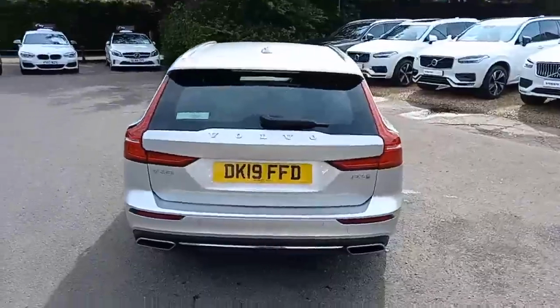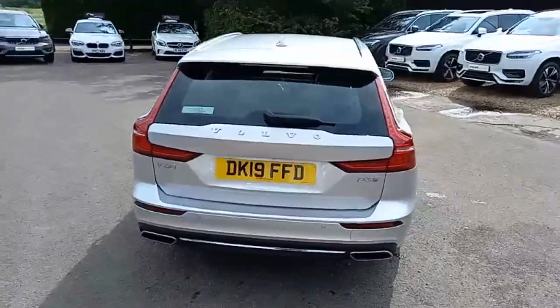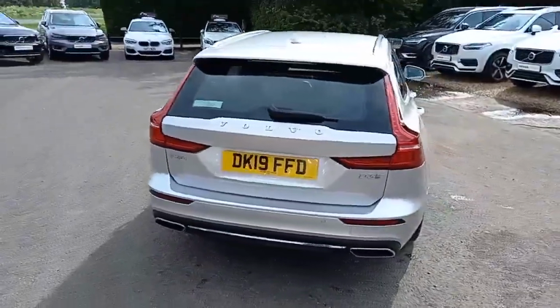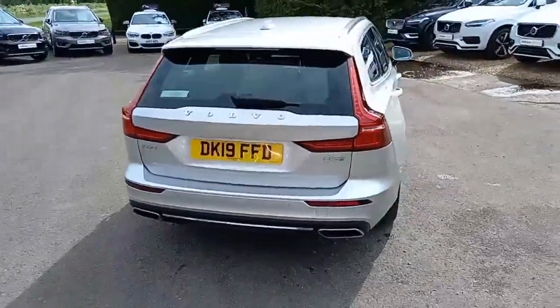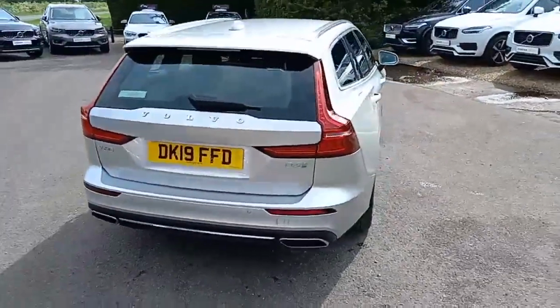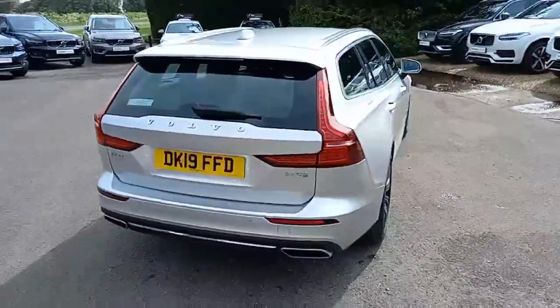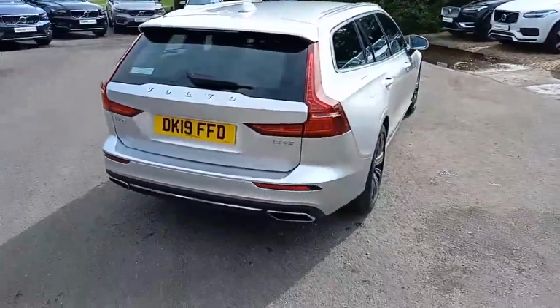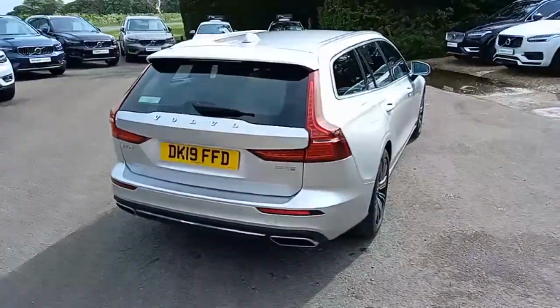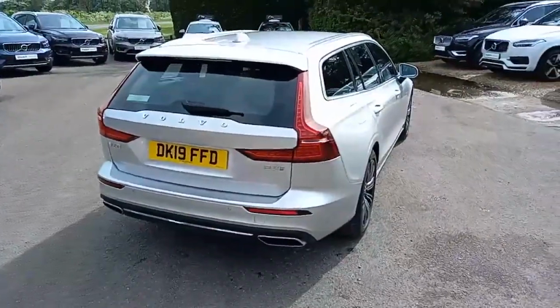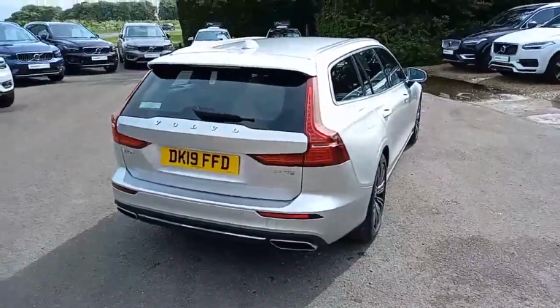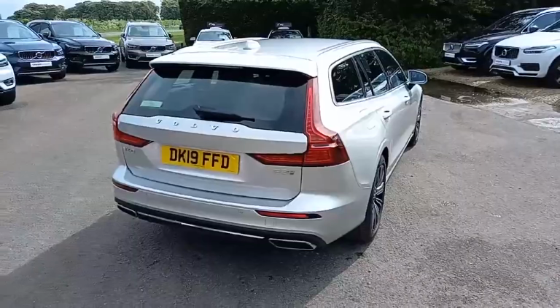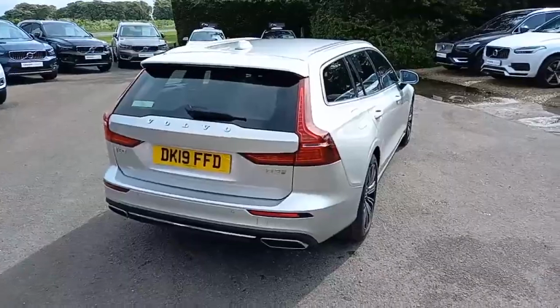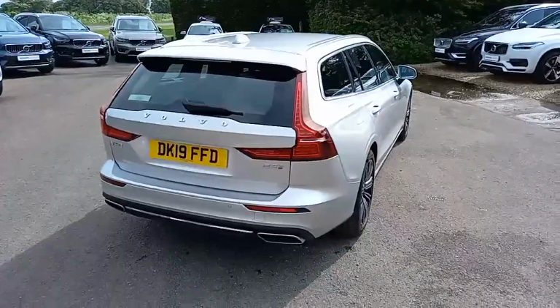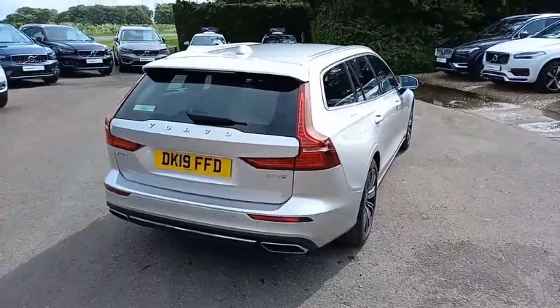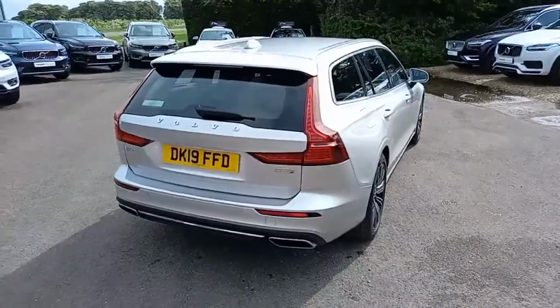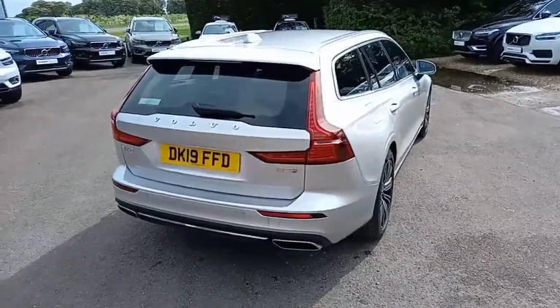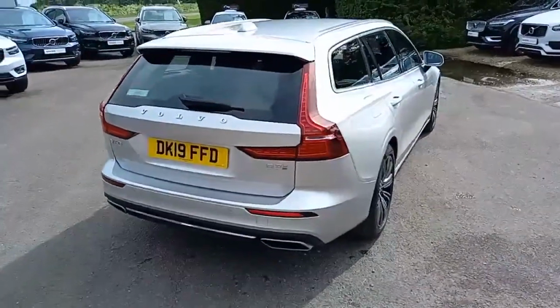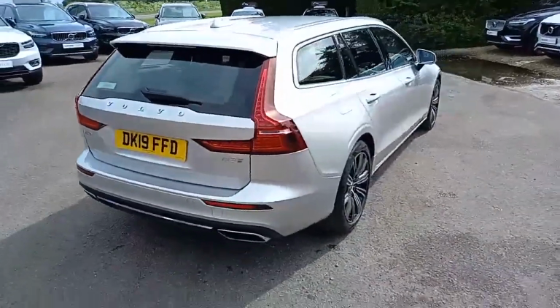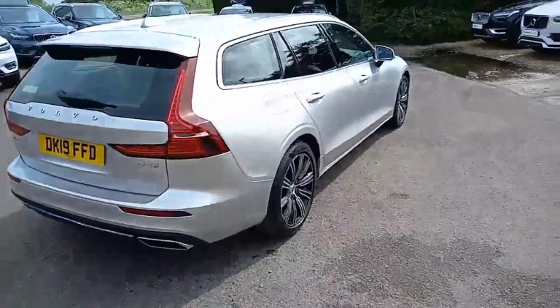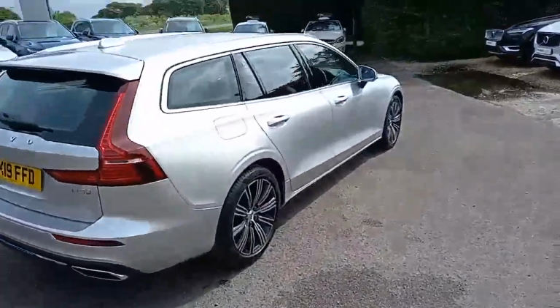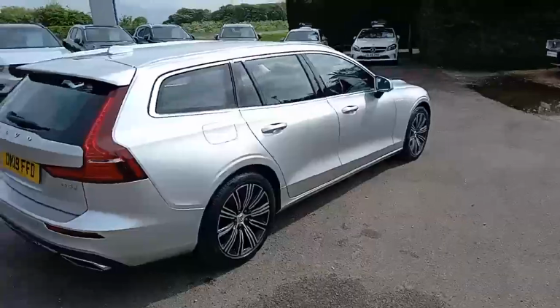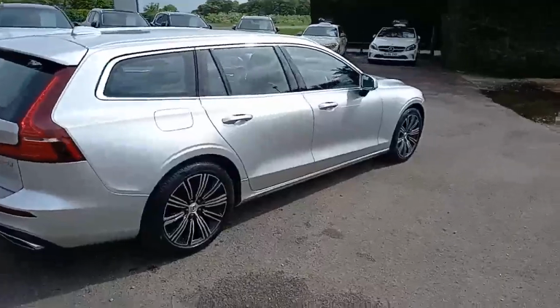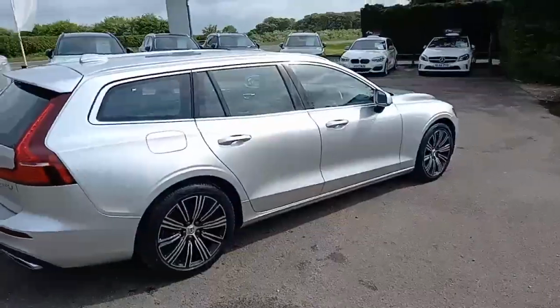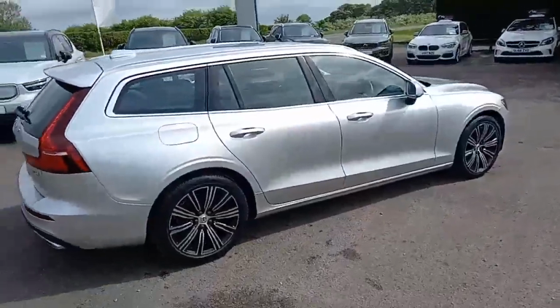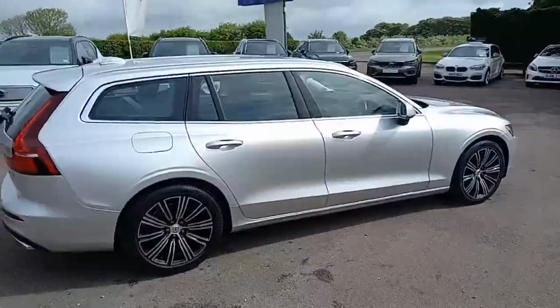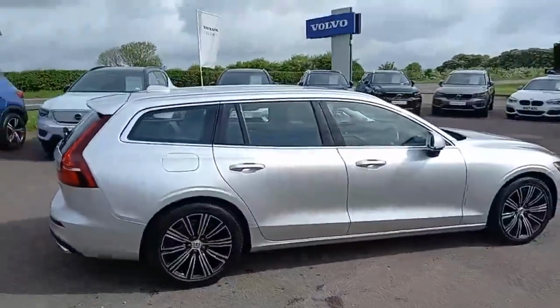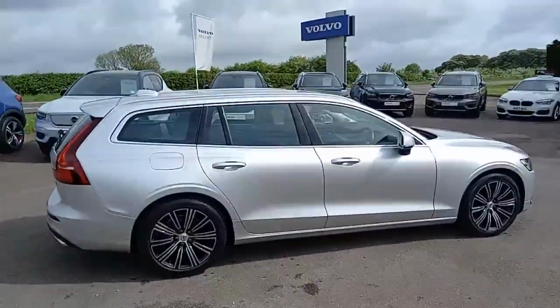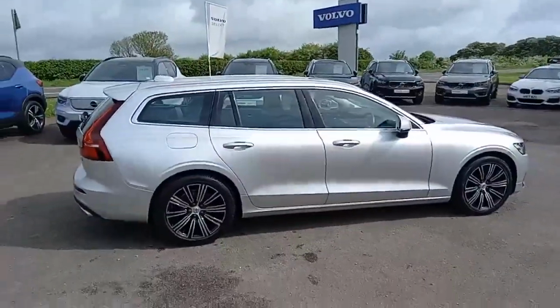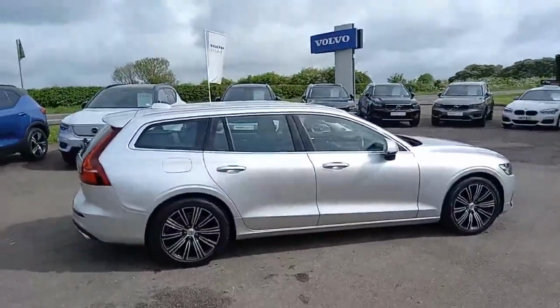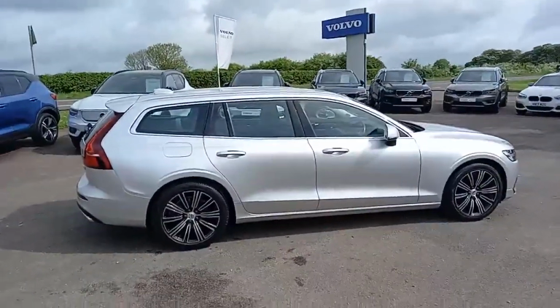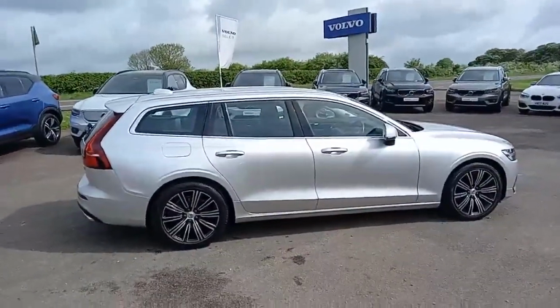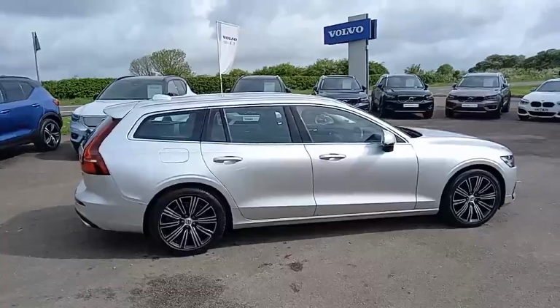It's the D3 engine — a two-litre four-cylinder diesel engine pushing out about 160 brake horsepower. It has some great lines and silhouettes and is designed beautifully. Let's open the doors and have a look inside.